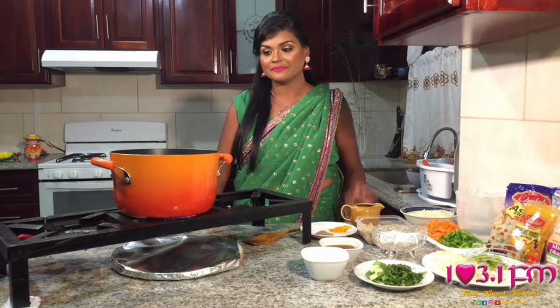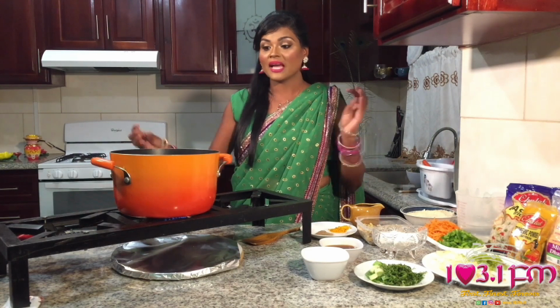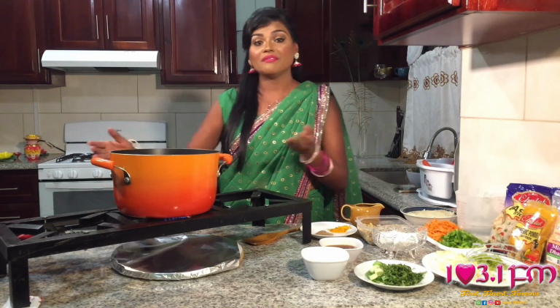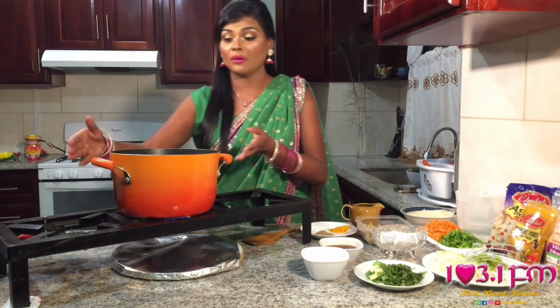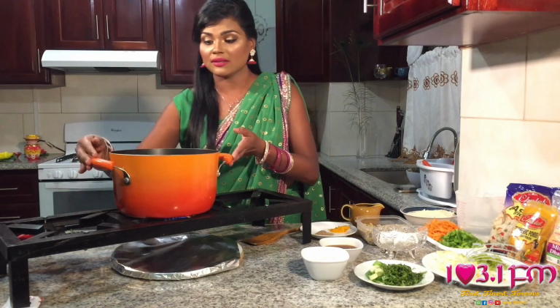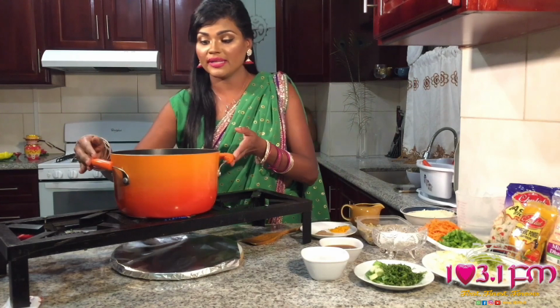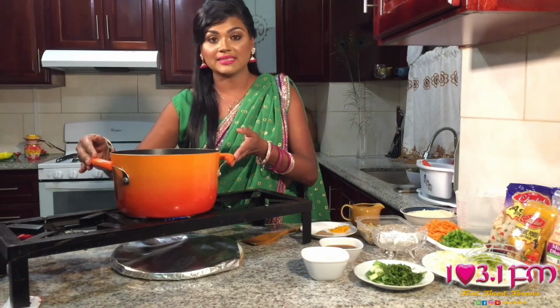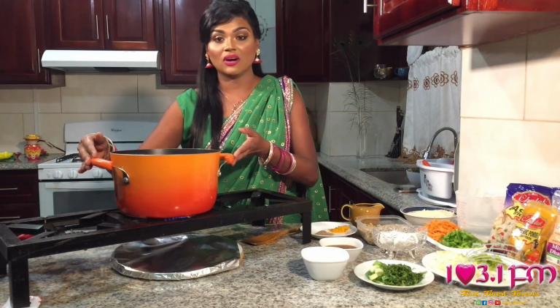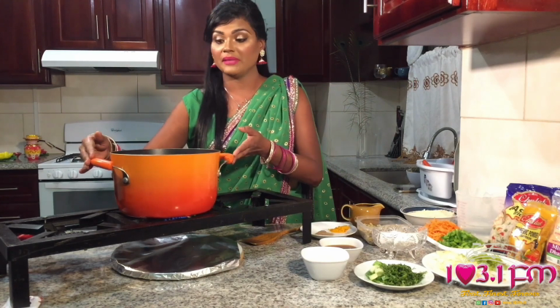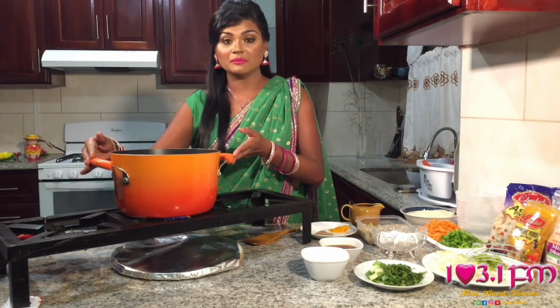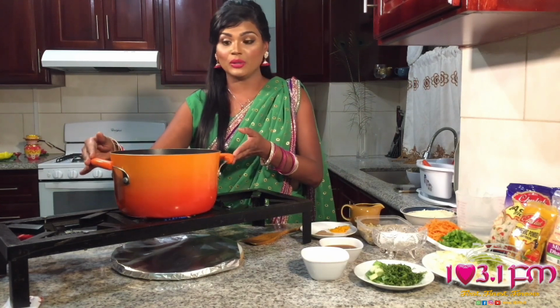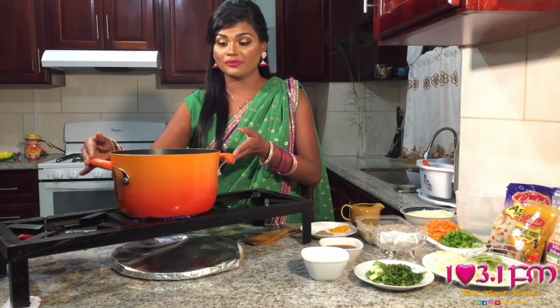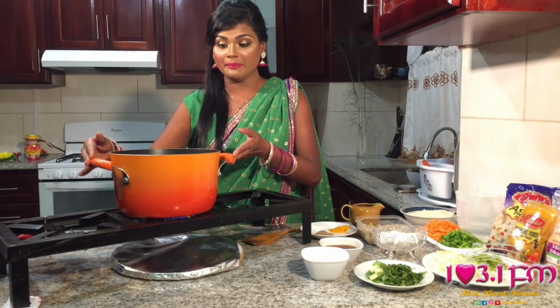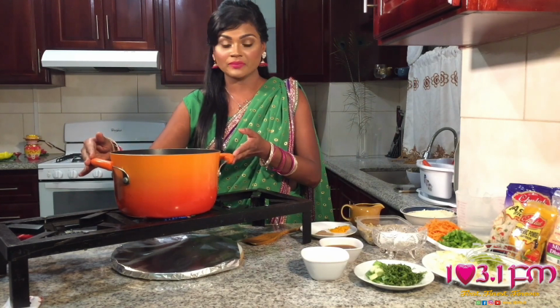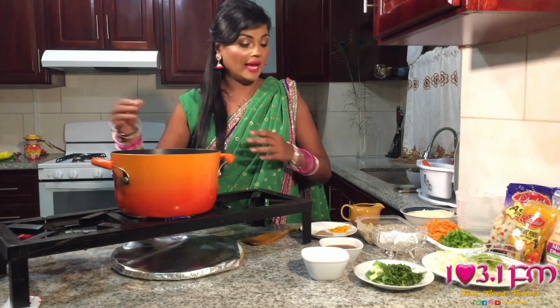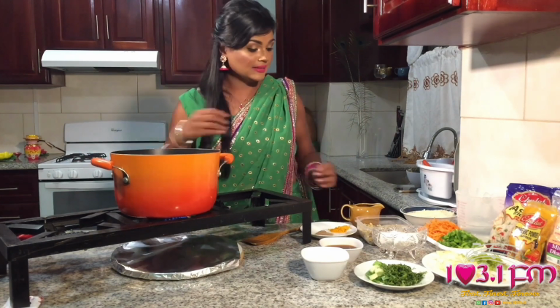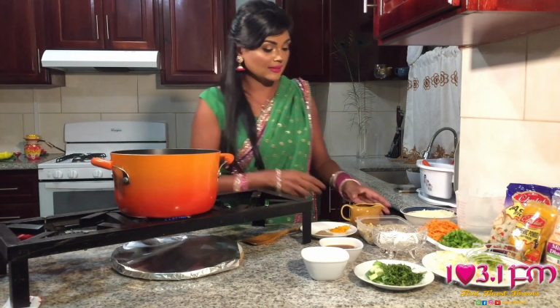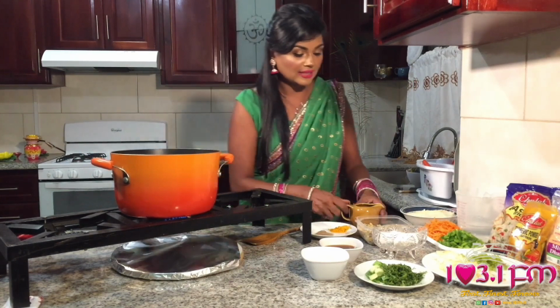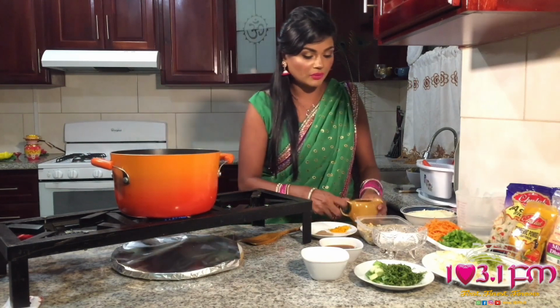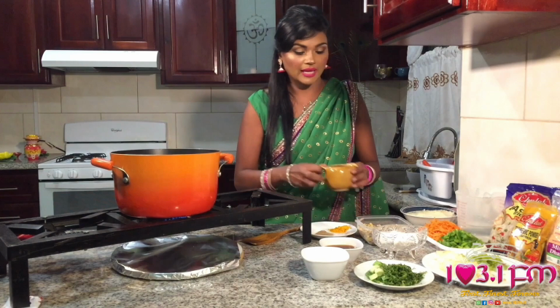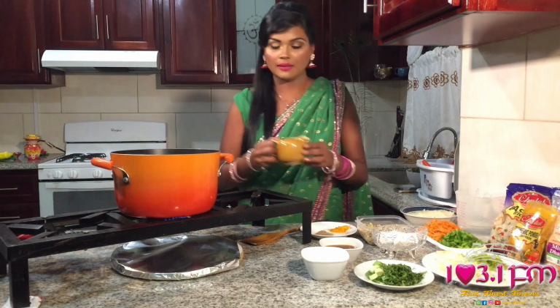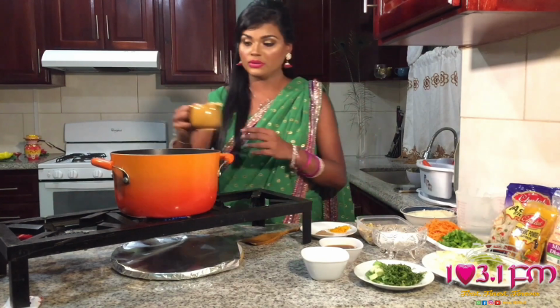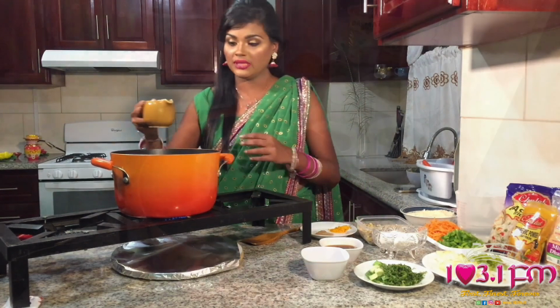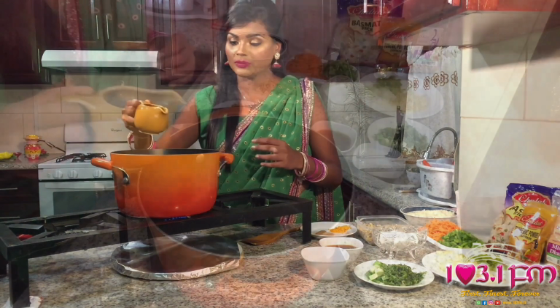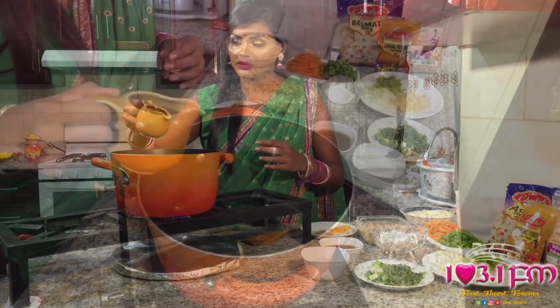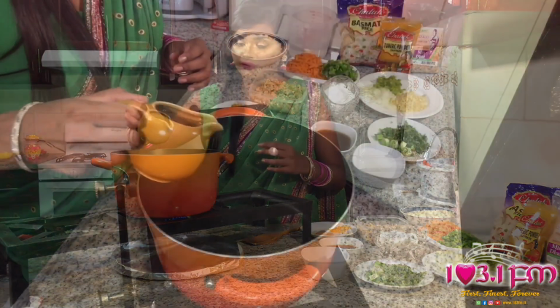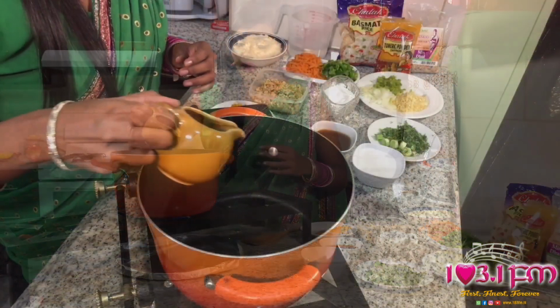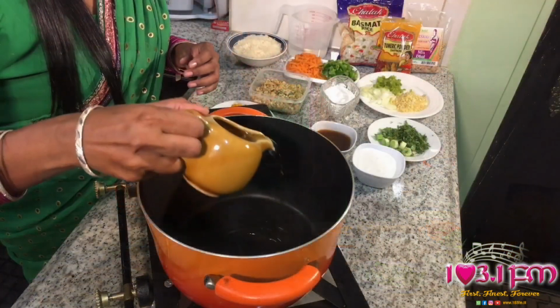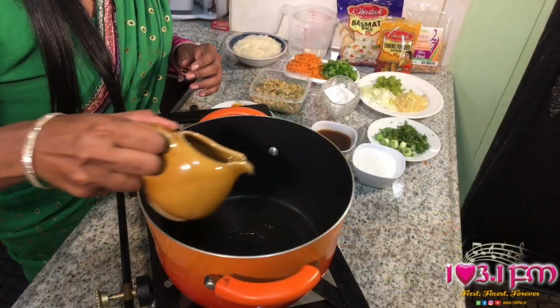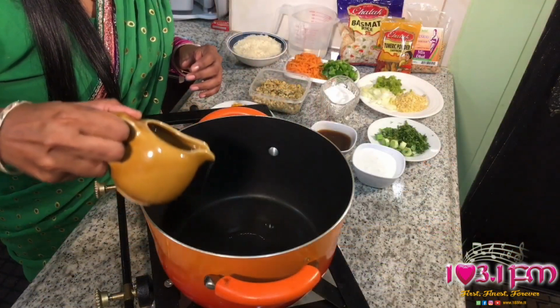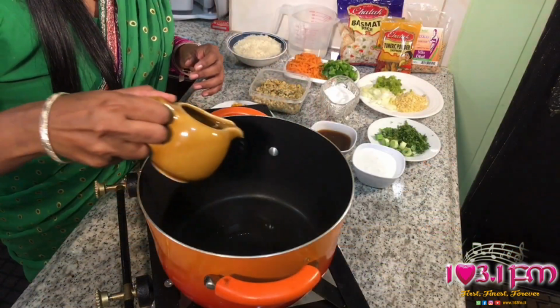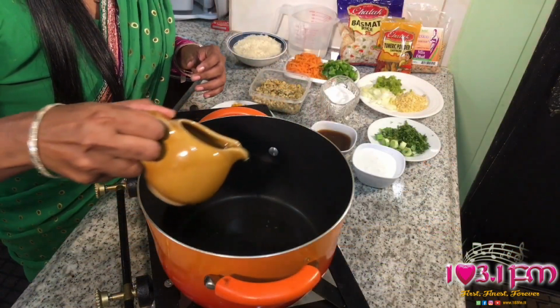I have my pot already heated on a medium to low flame, and to this I'm going to add about 2 tablespoons of Lotus soybean oil.